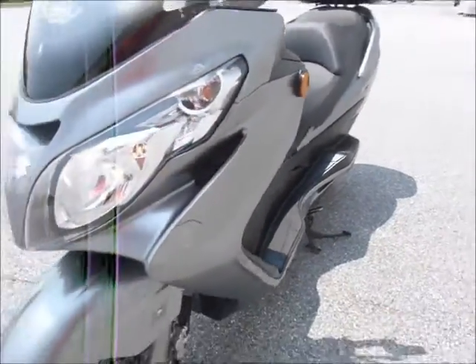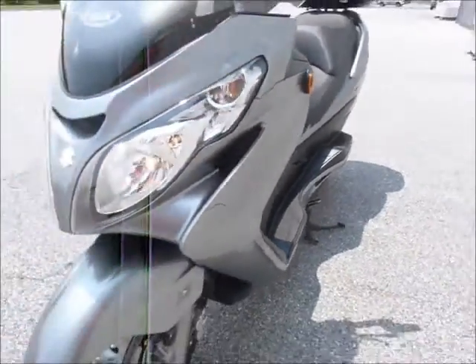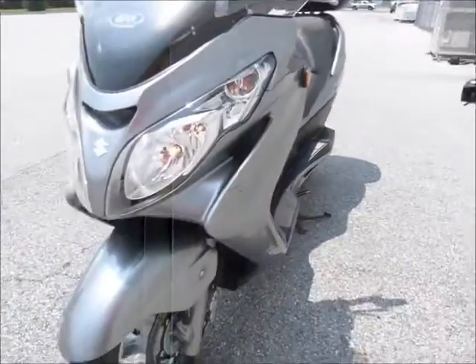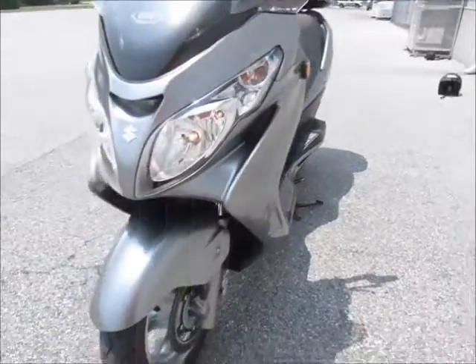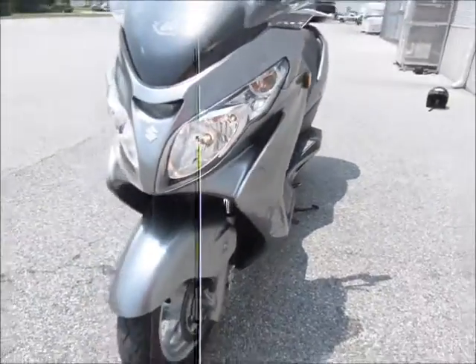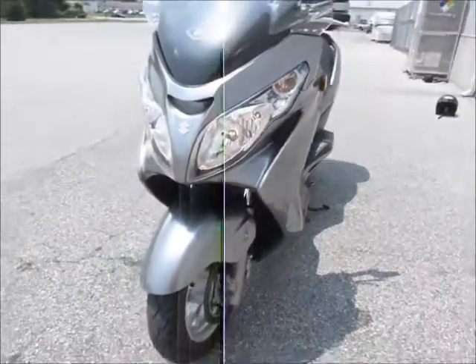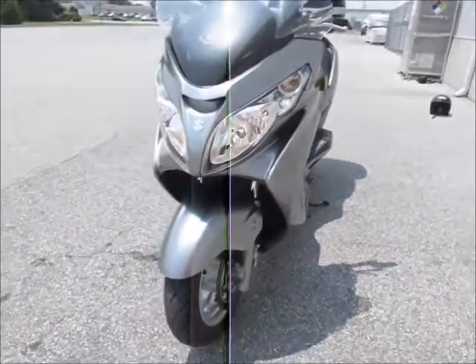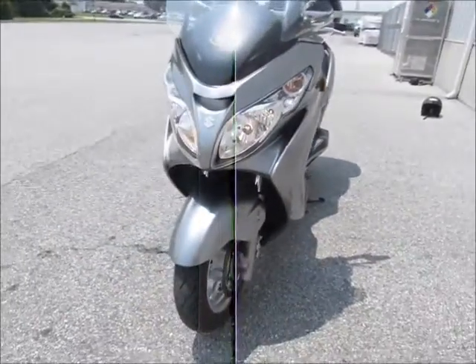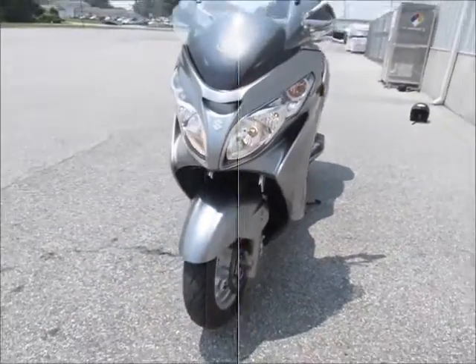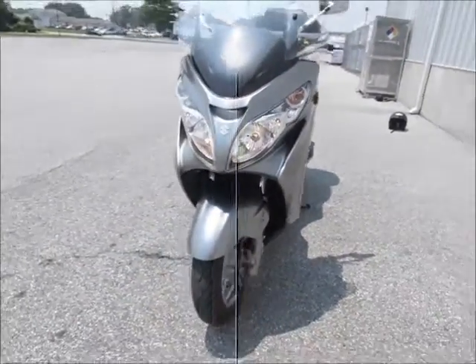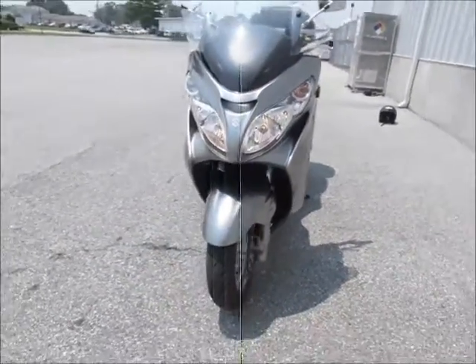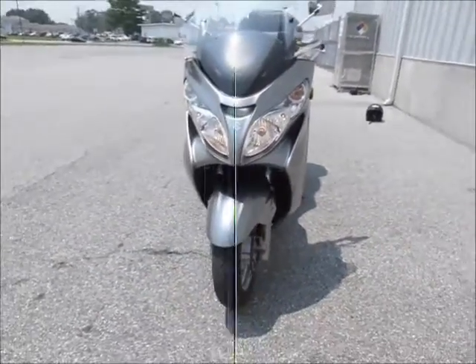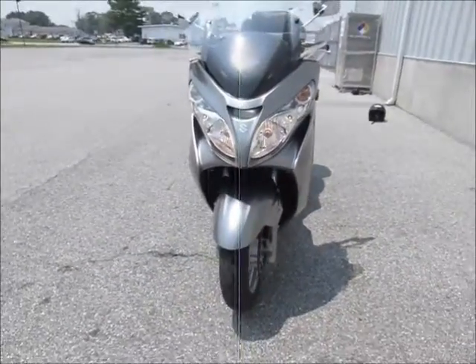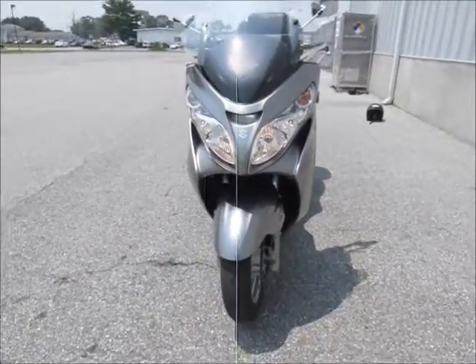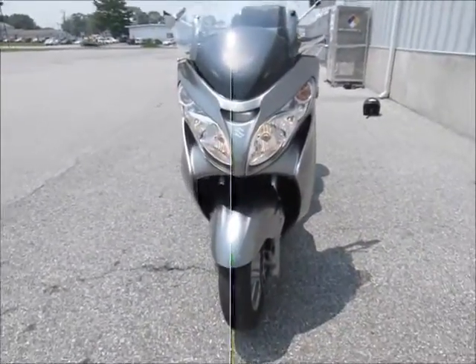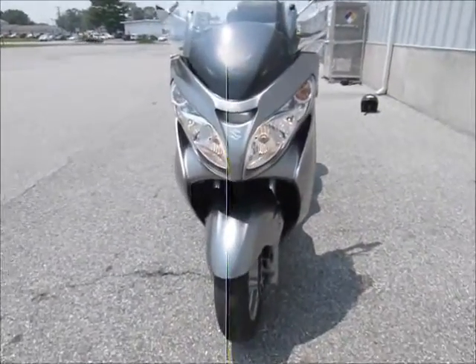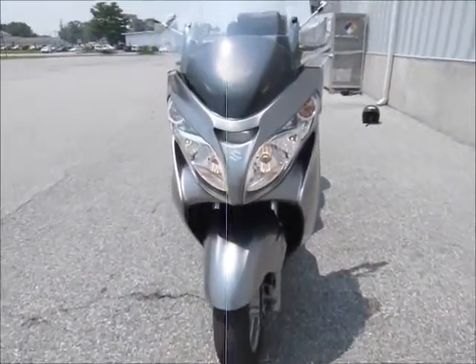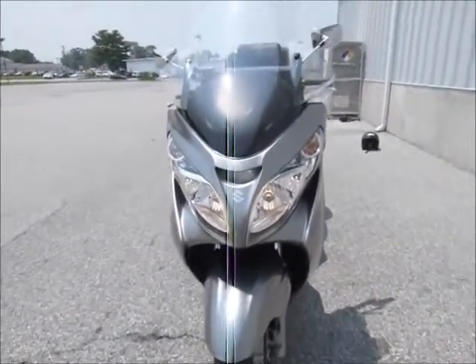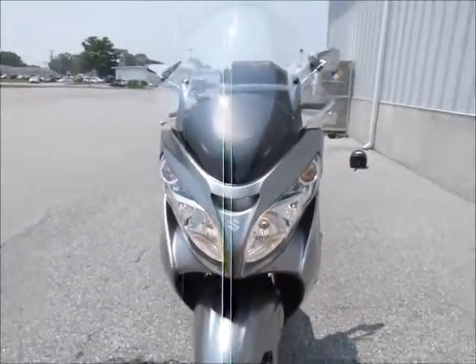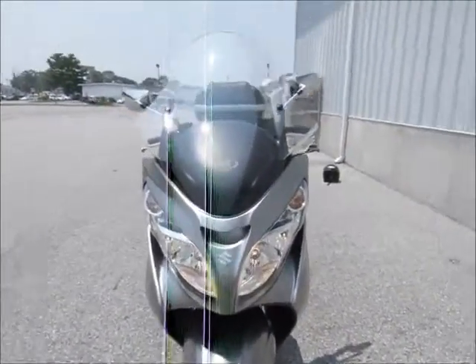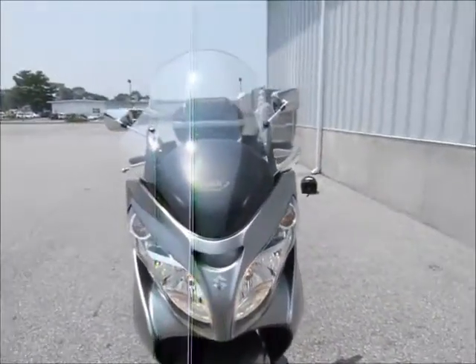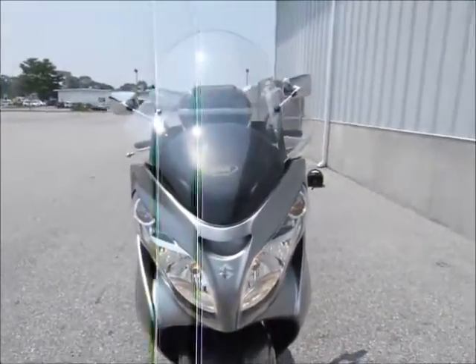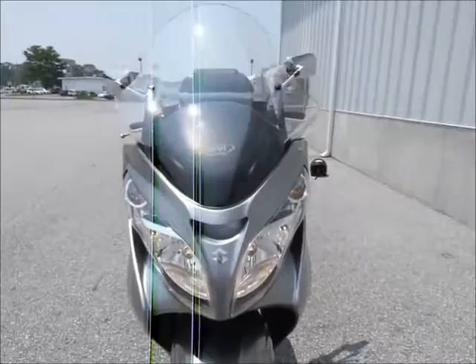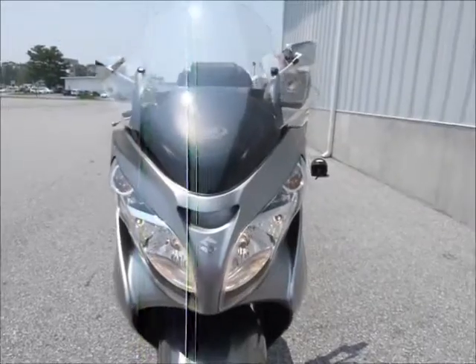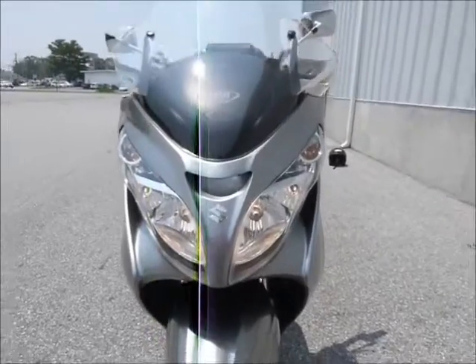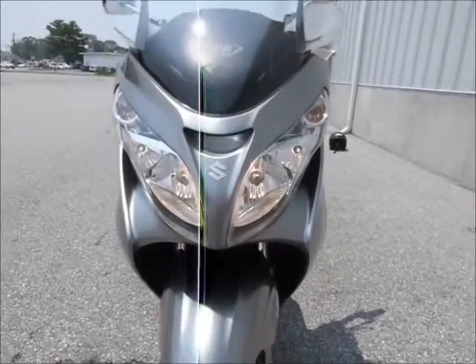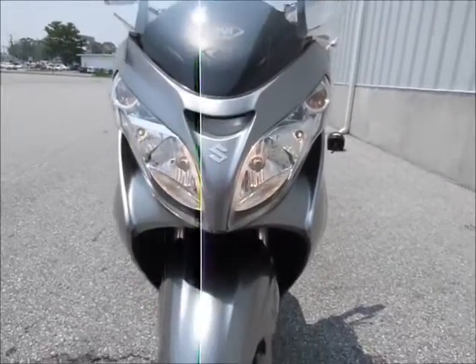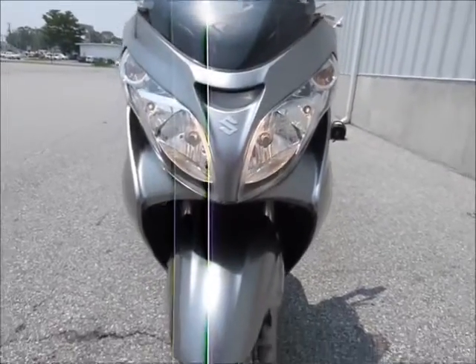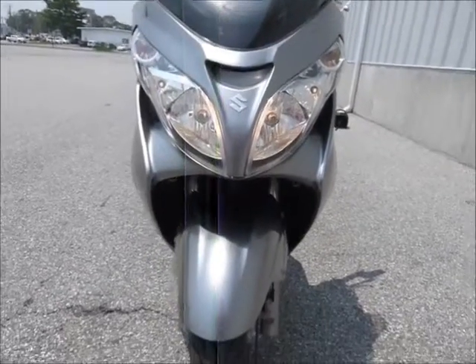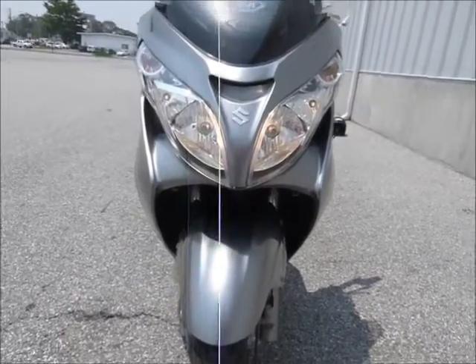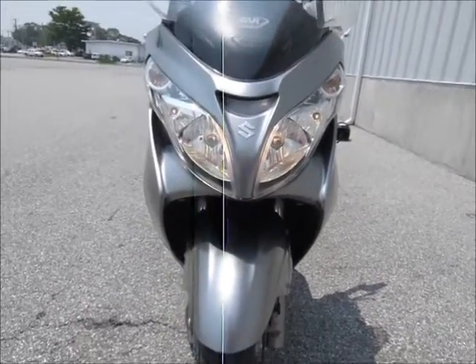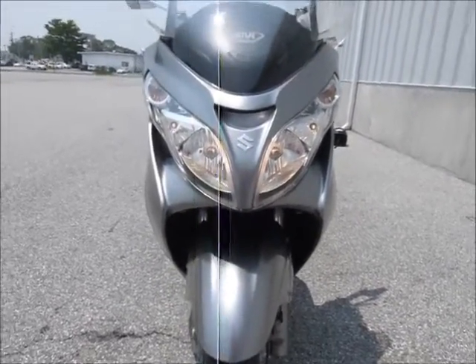If you're looking for a scooter that can go down the highway, no problem. You can ride it as long as you want. Here's one to check out.